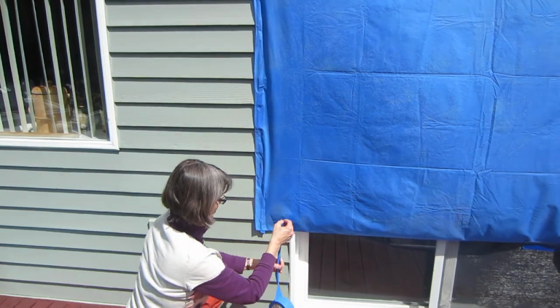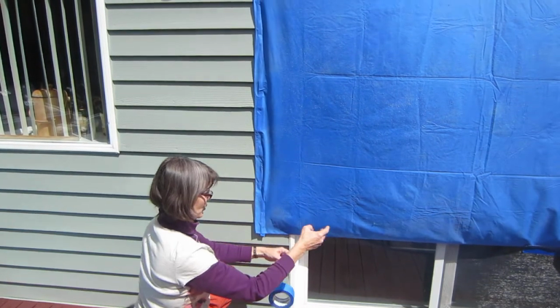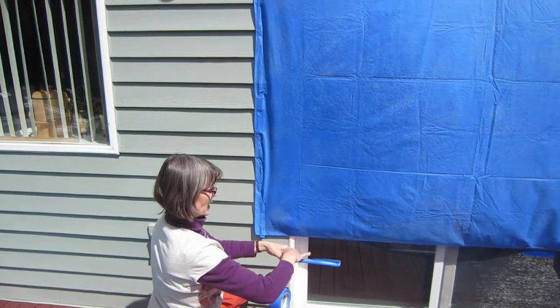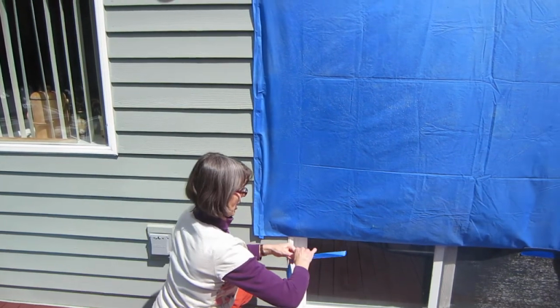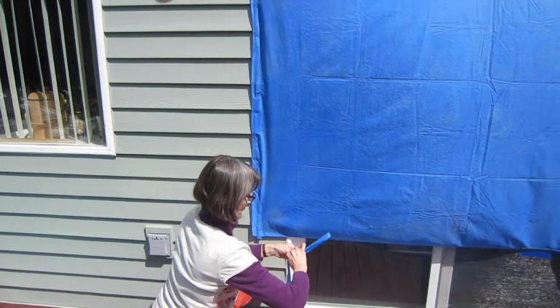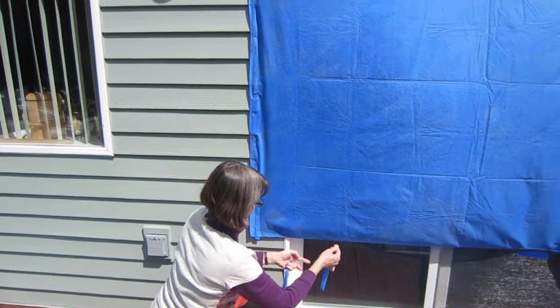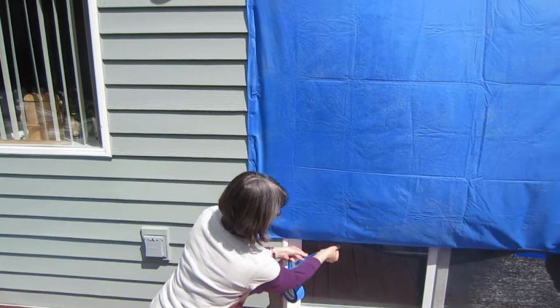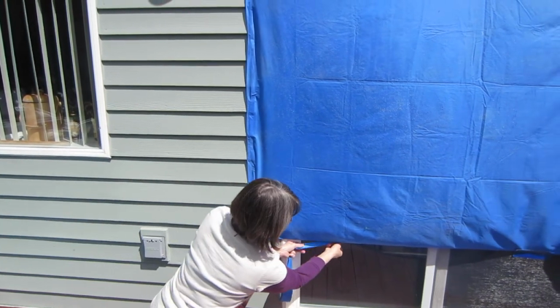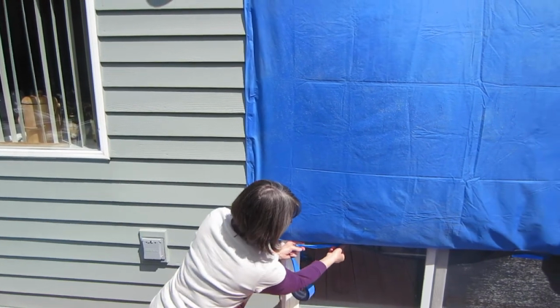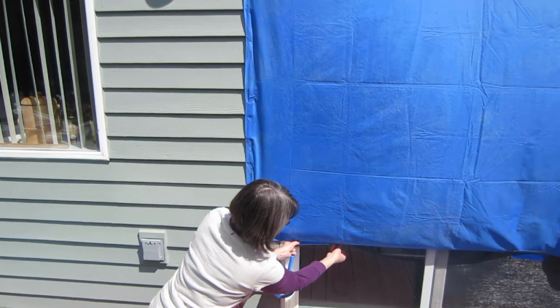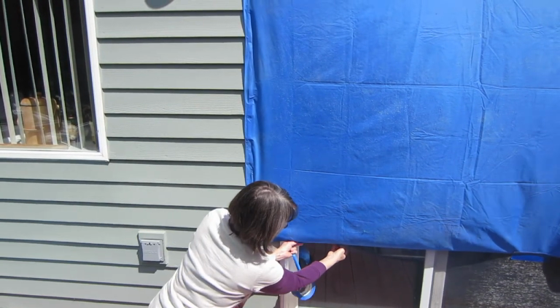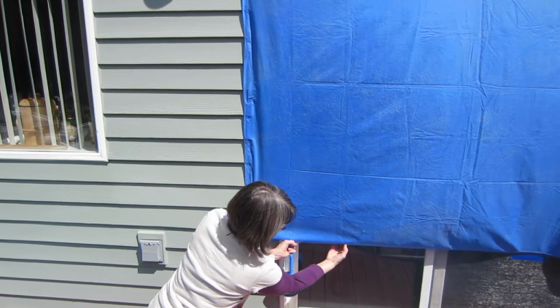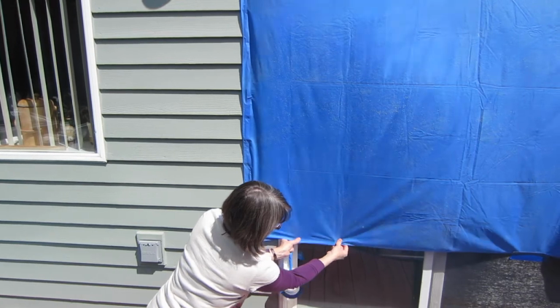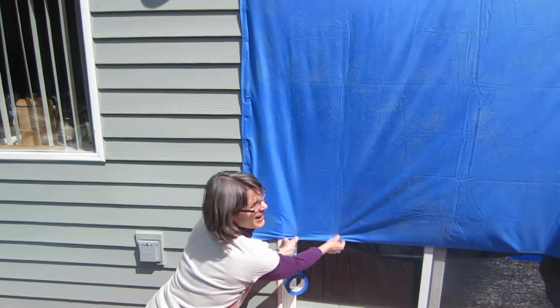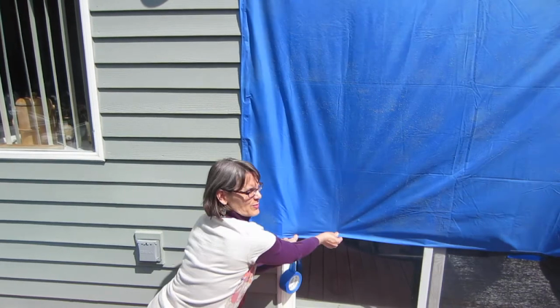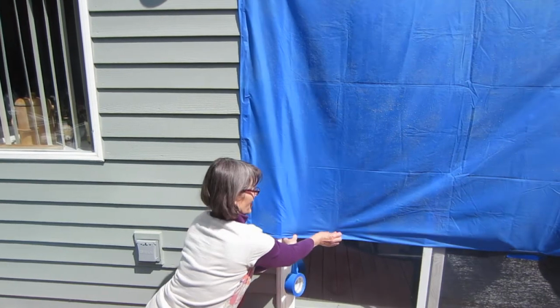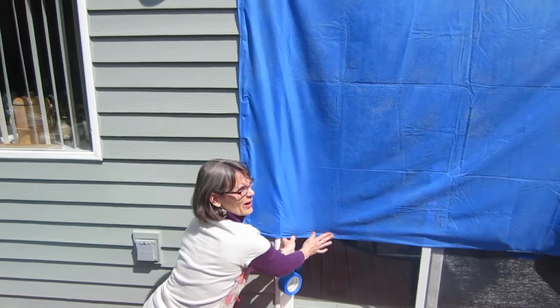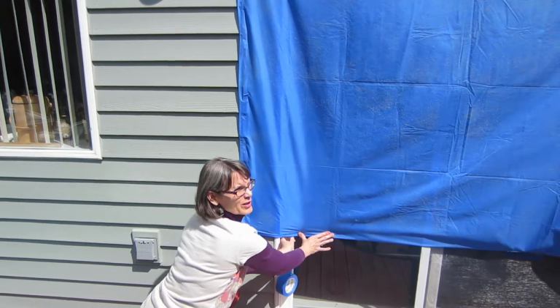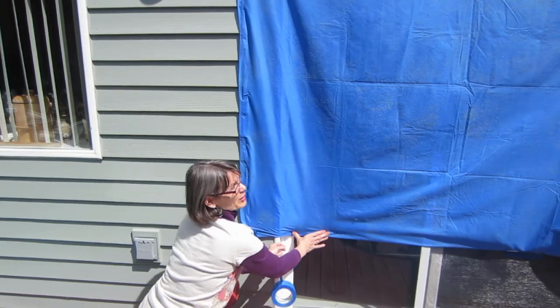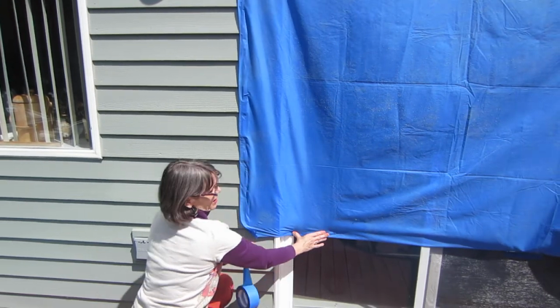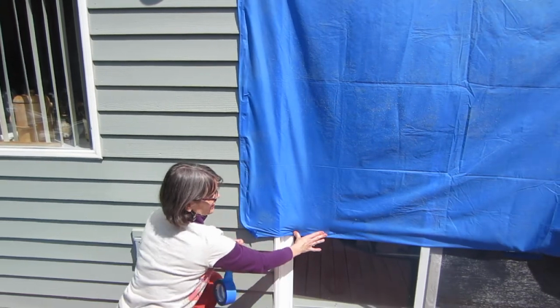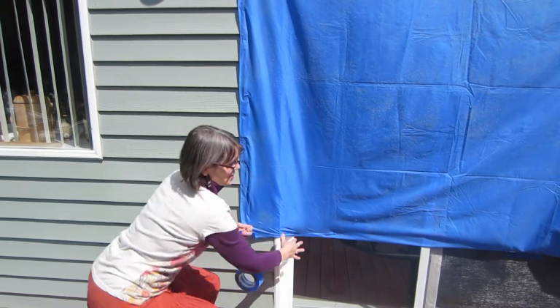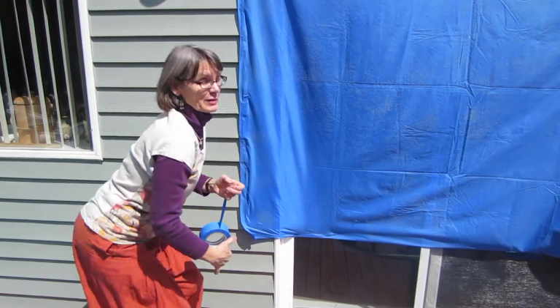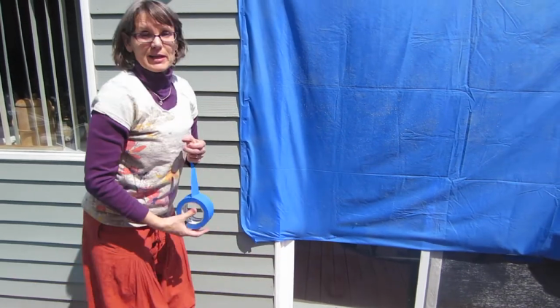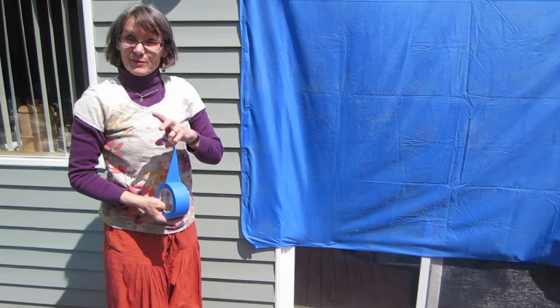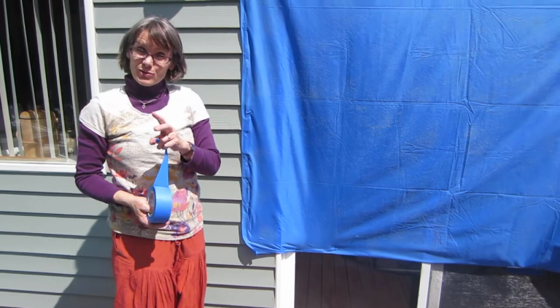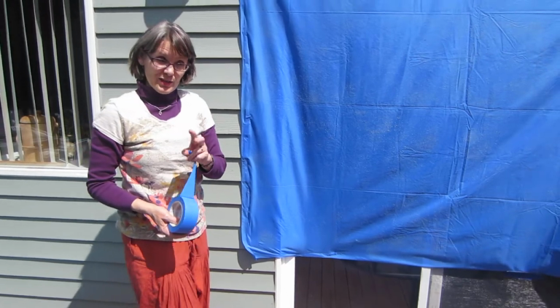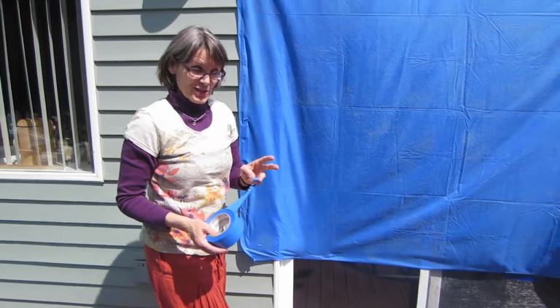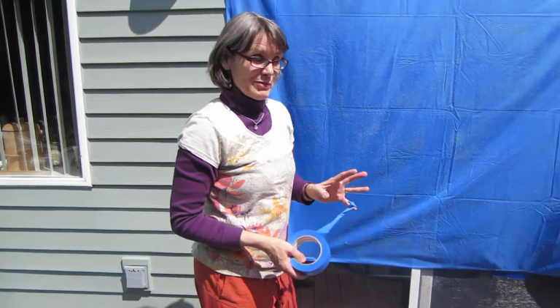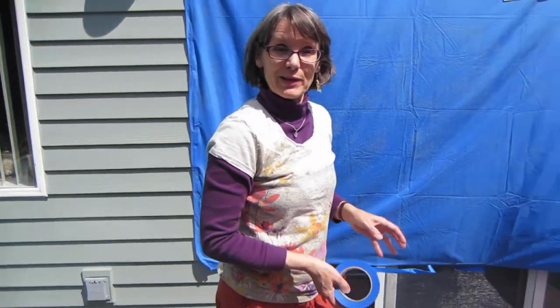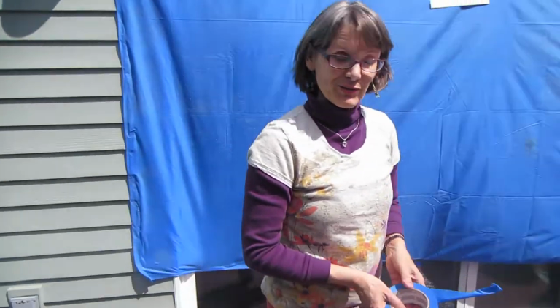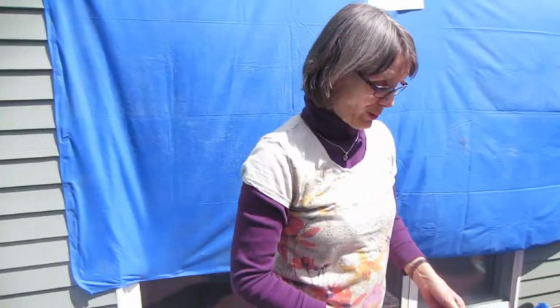Make sure that you tape the bottom of the wall as well. It's good to have two people working with your wall. I have some colleagues that know how to put it up by themselves, but believe me I haven't mastered that trick yet — so maybe that will be in another future blog.